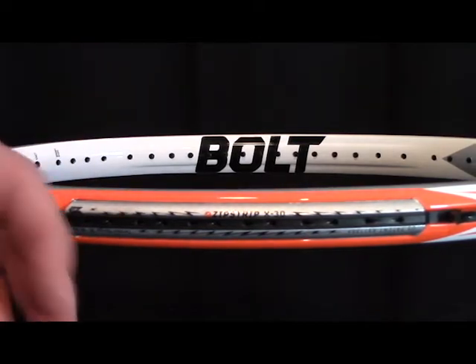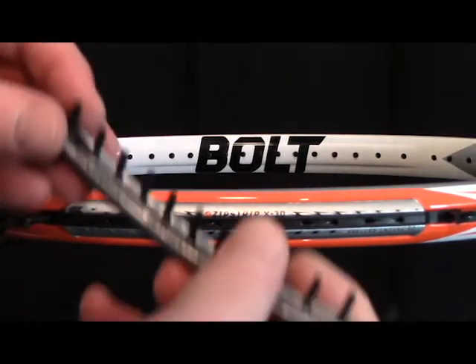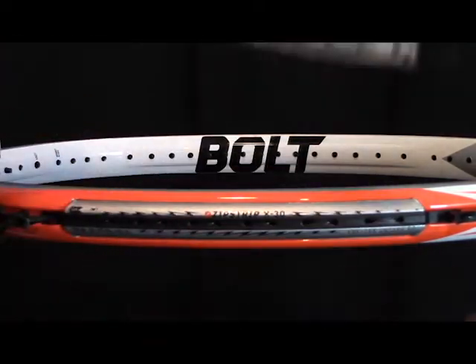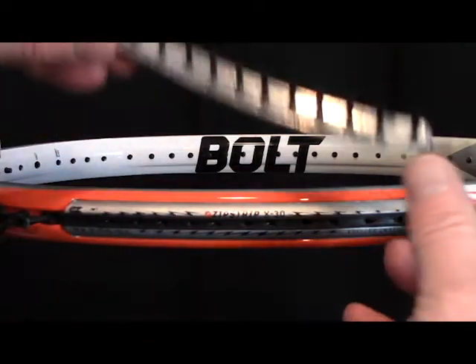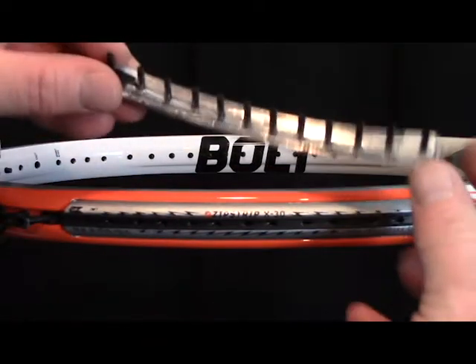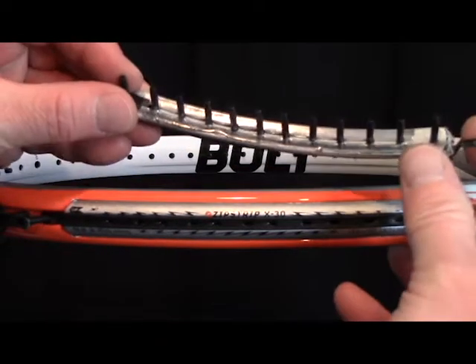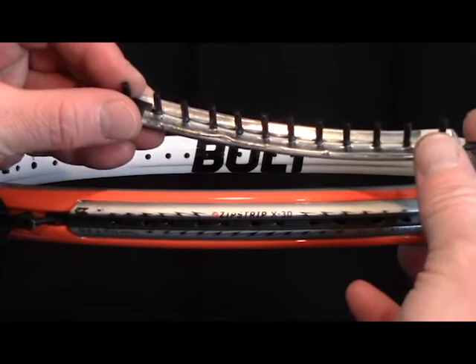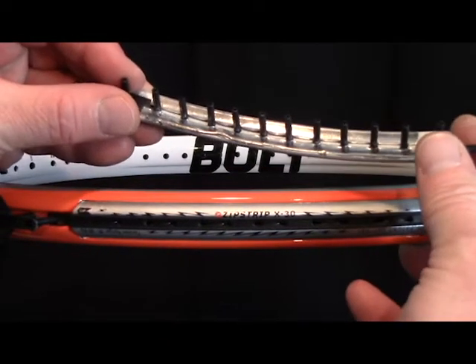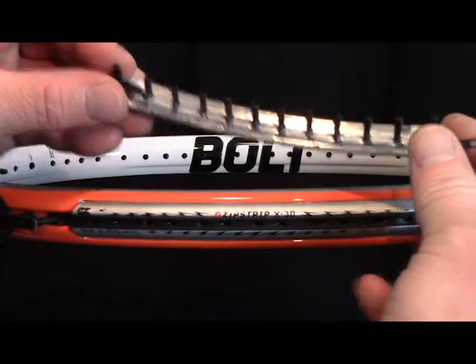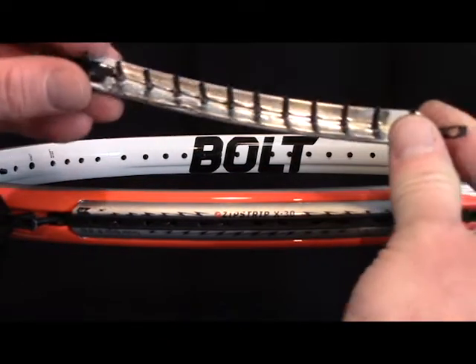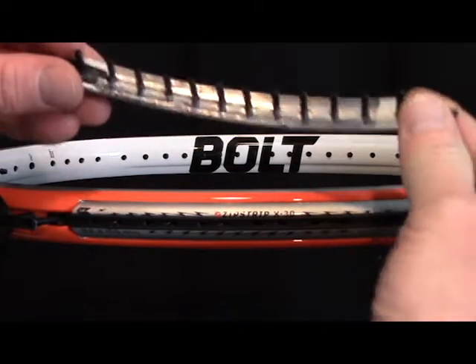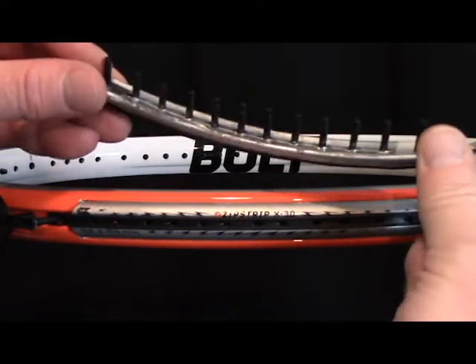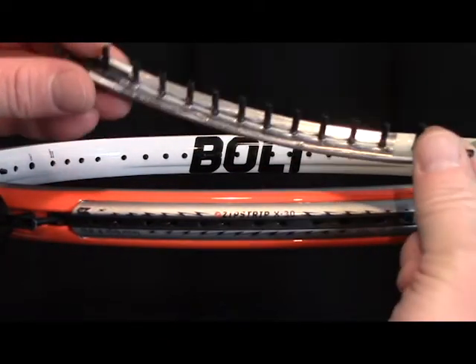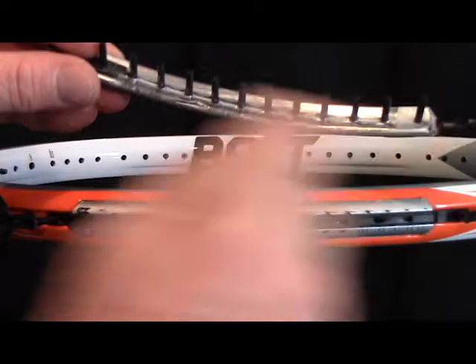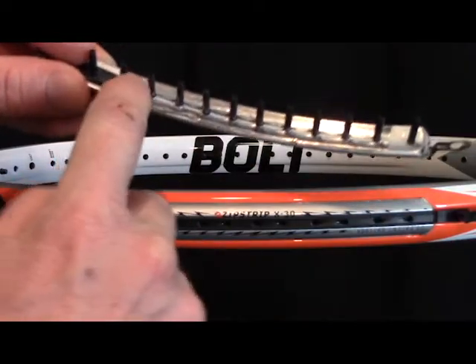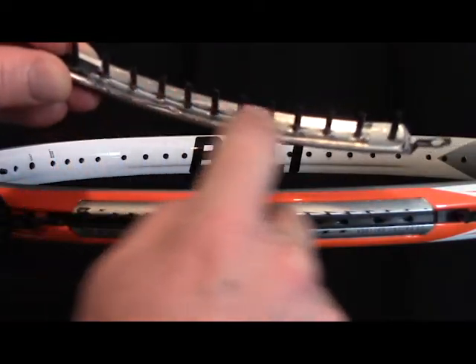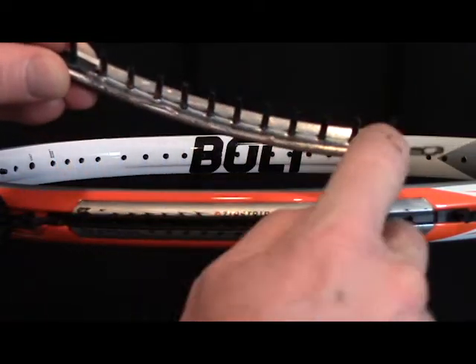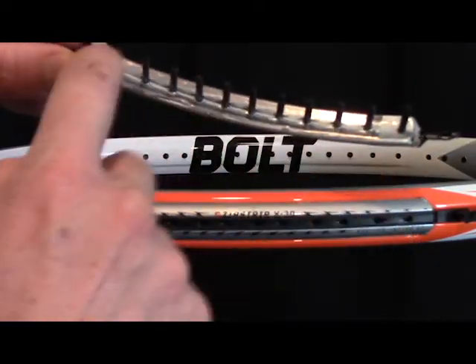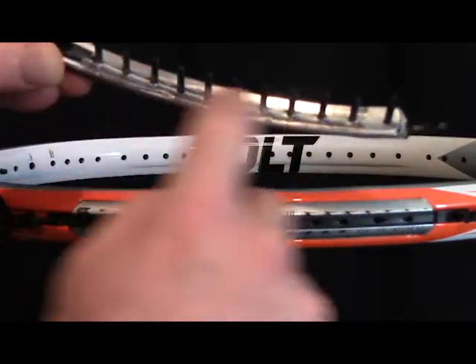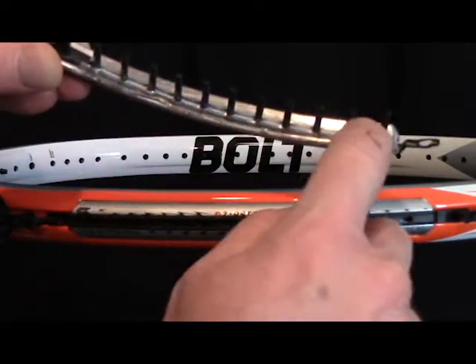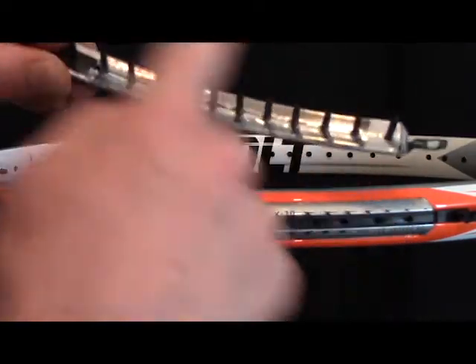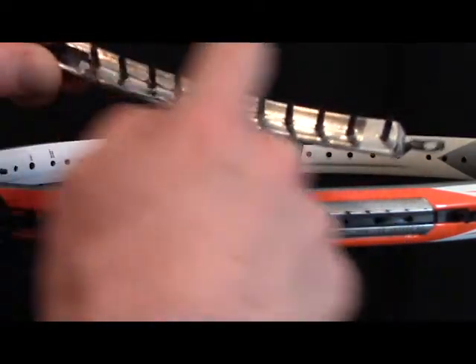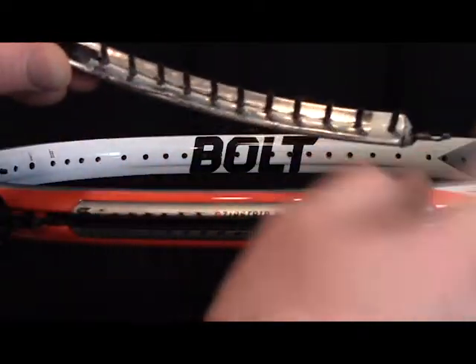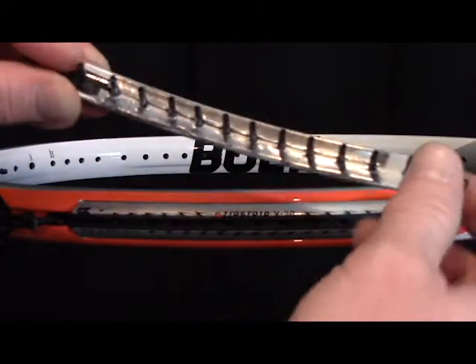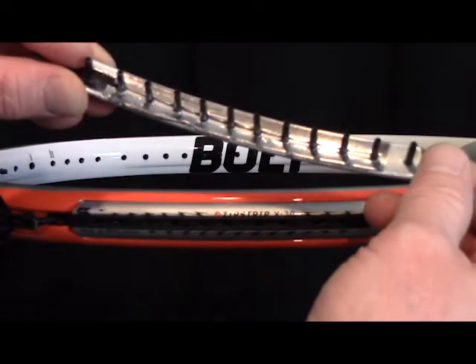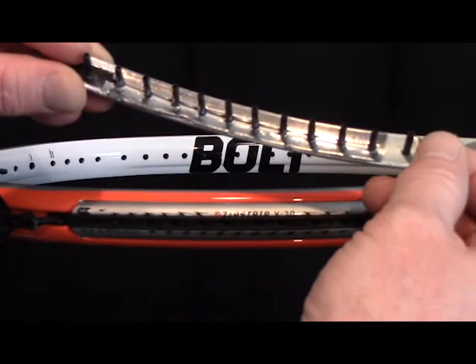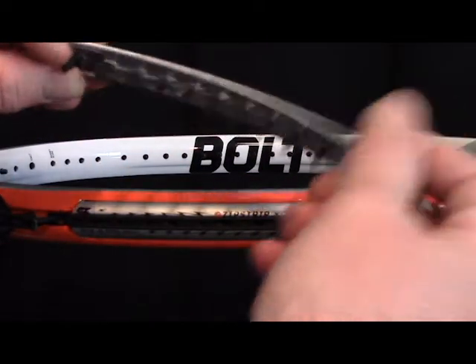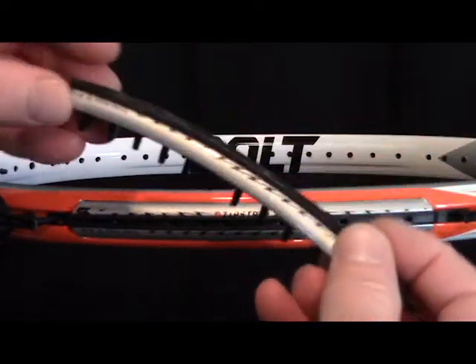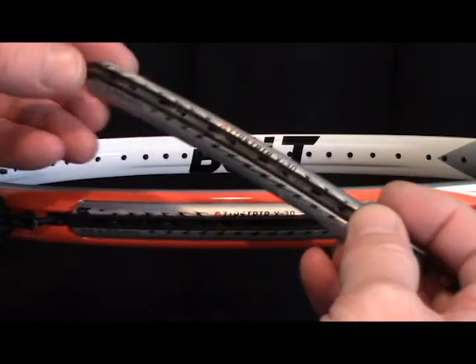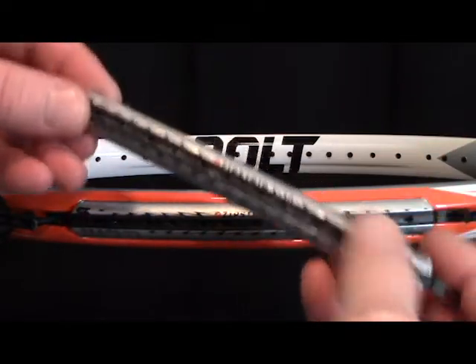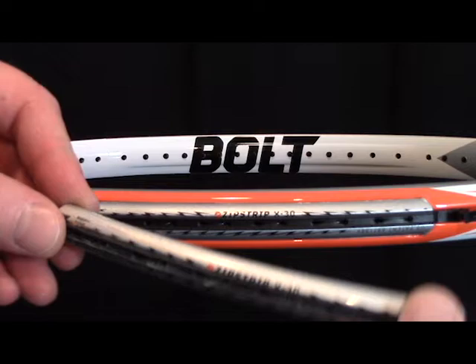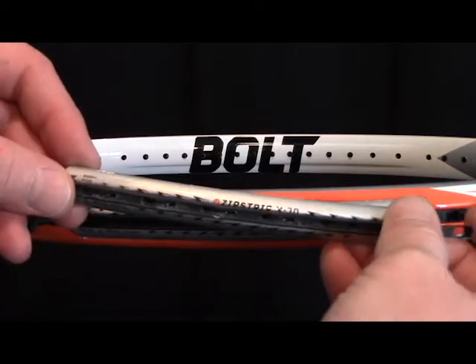Here's an example of a zip strip that has lead tape on it. Make sure it's adhered tightly to the underside of the strip and reinstall.